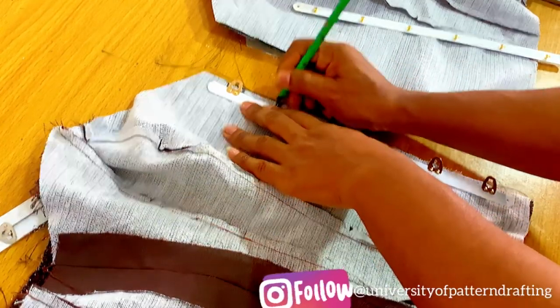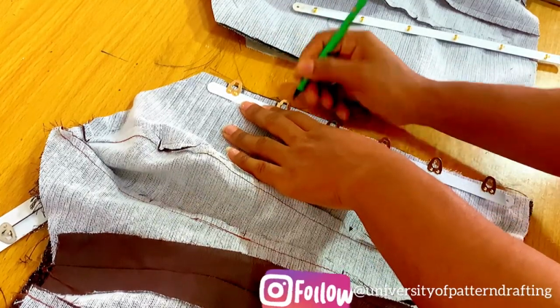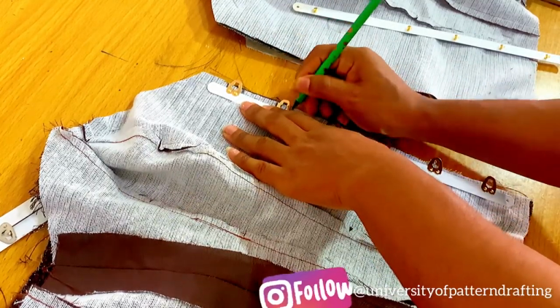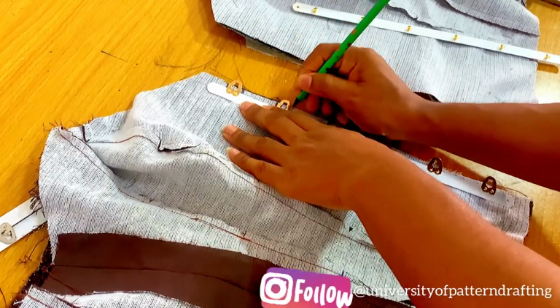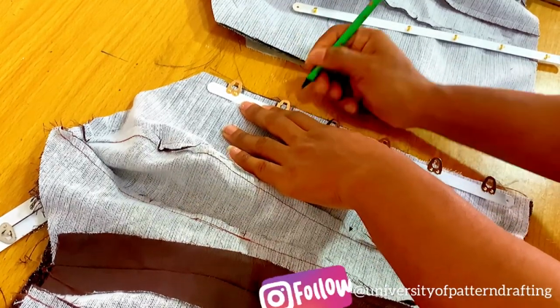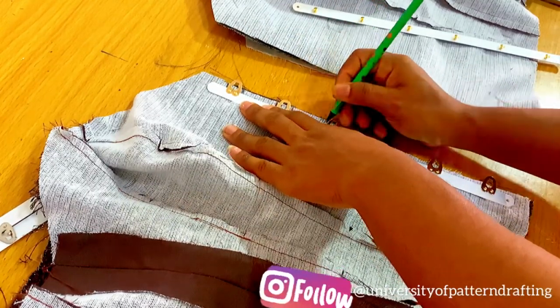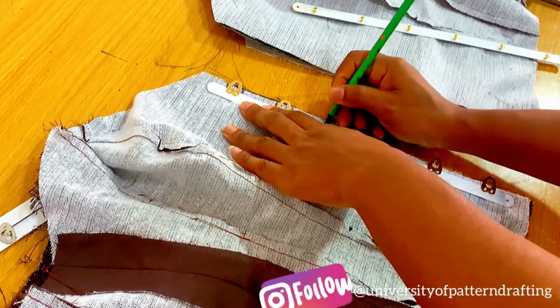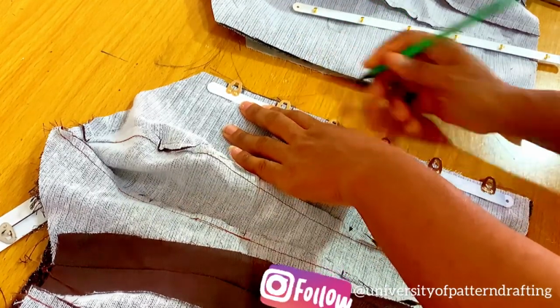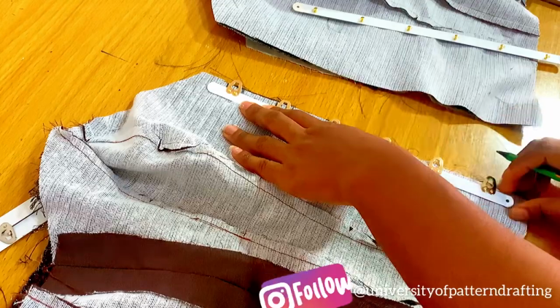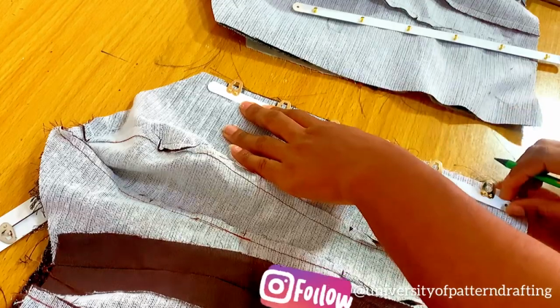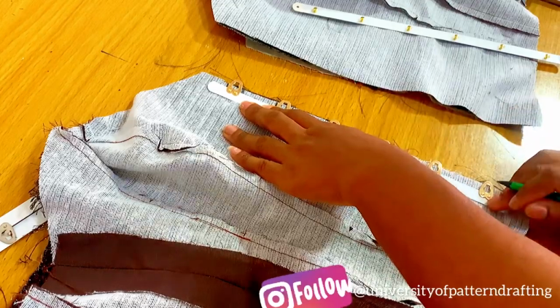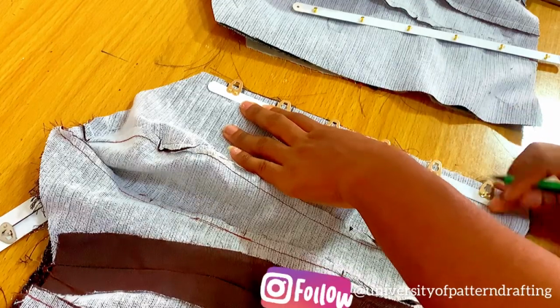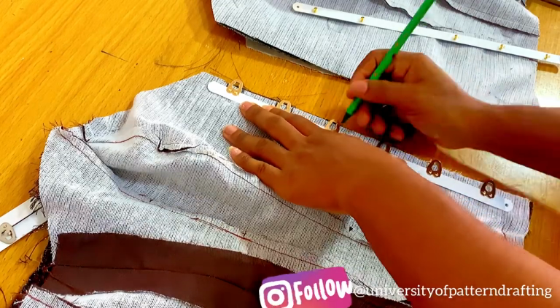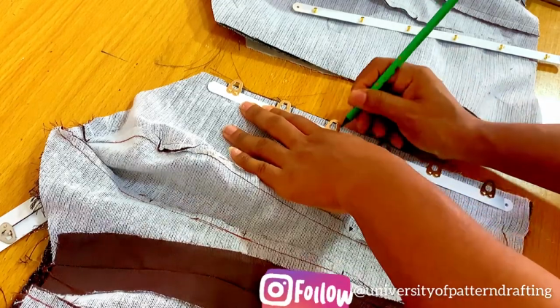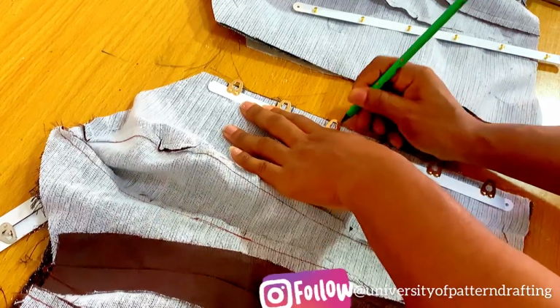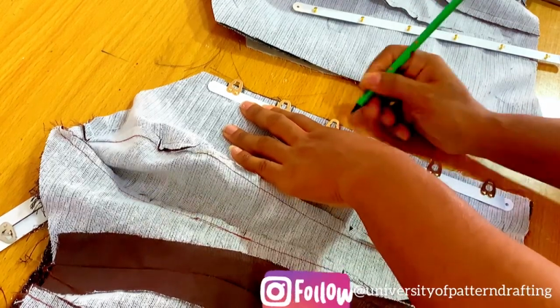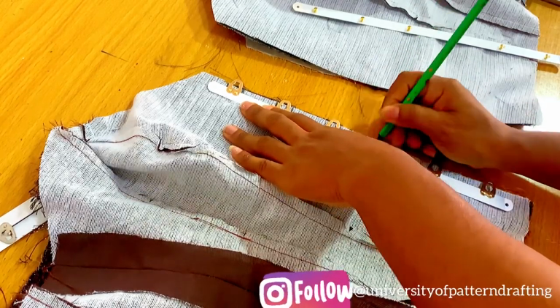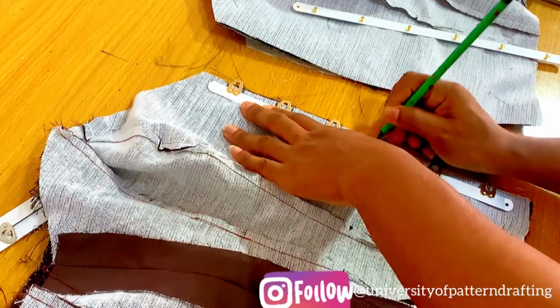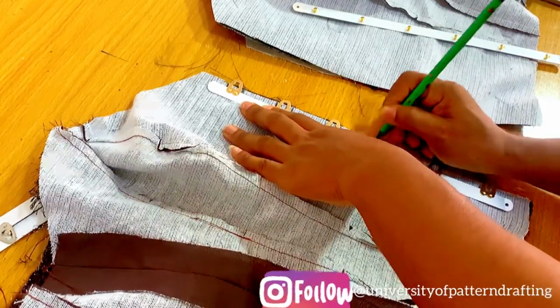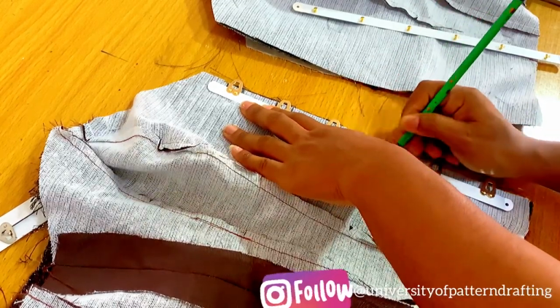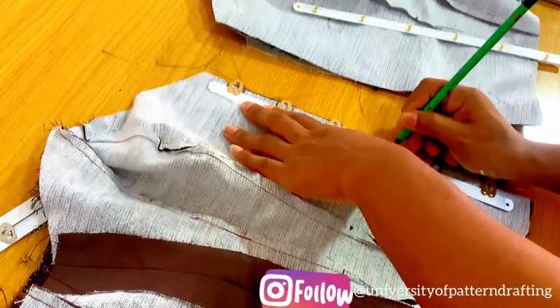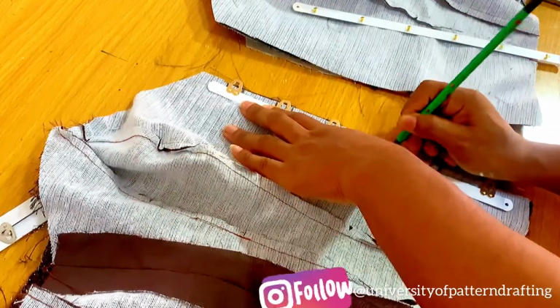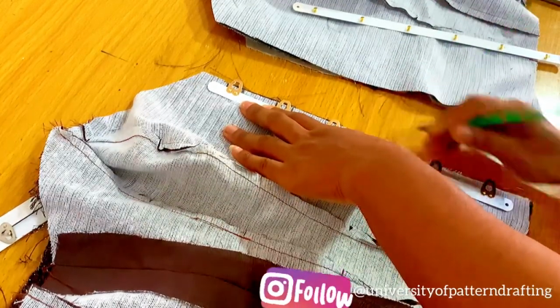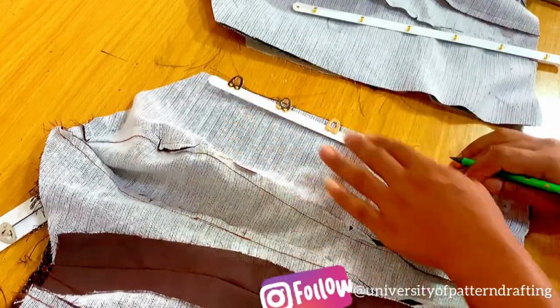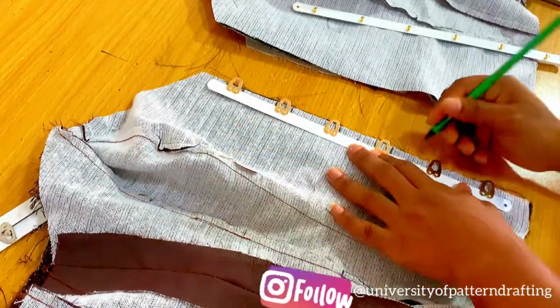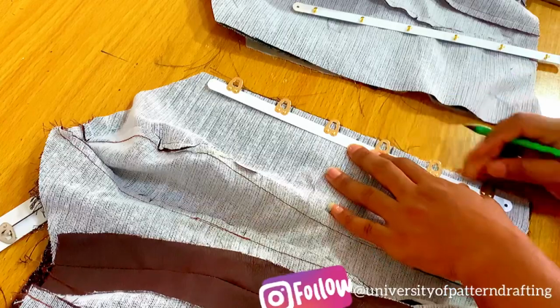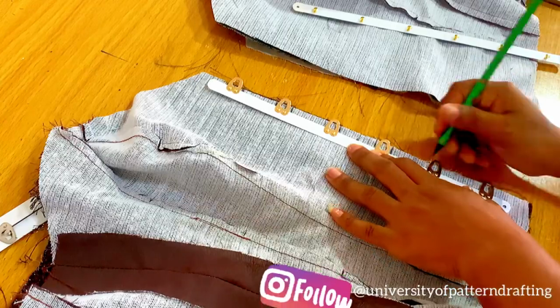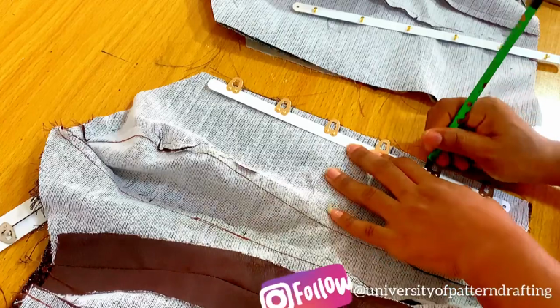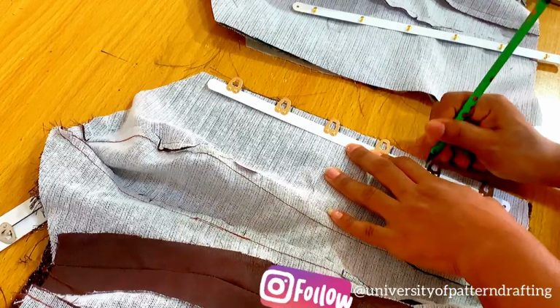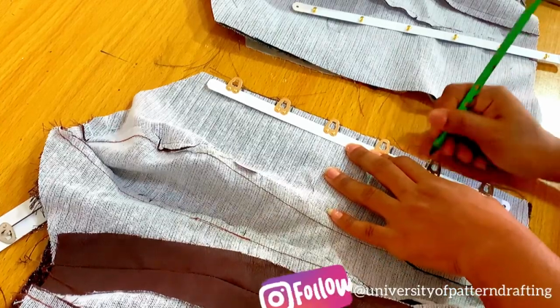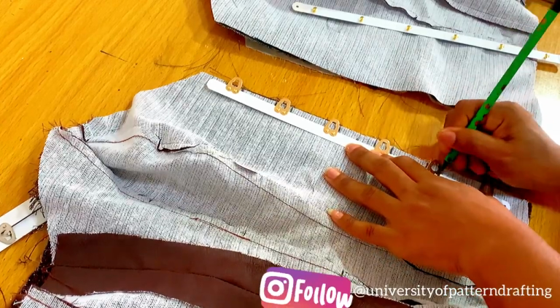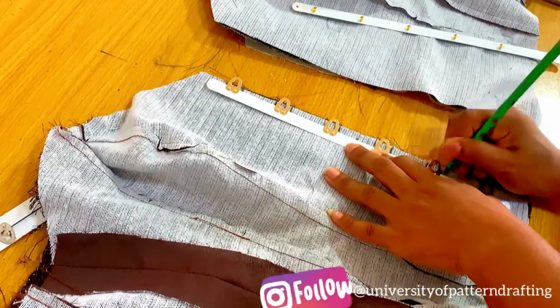You can see that I'm marking where the loops would actually come out through. I'm marking those spots — mark every single thing. Very, very important.